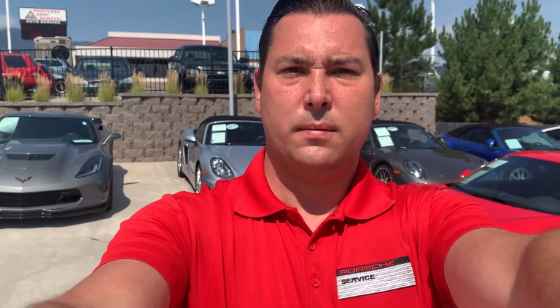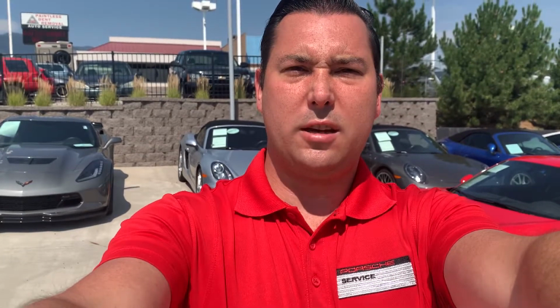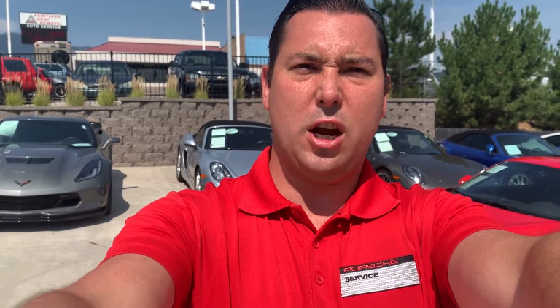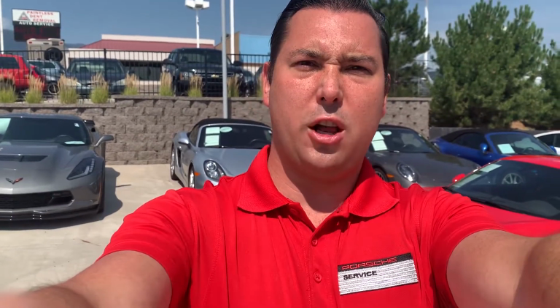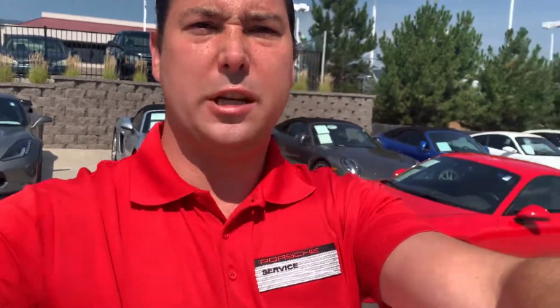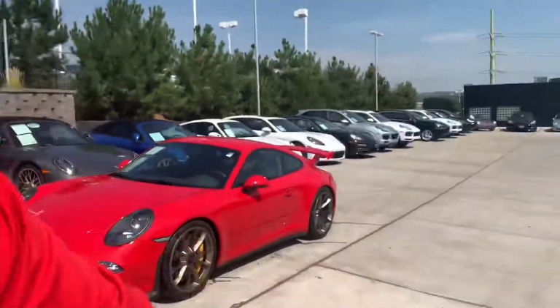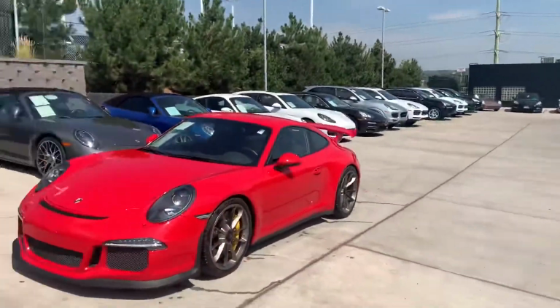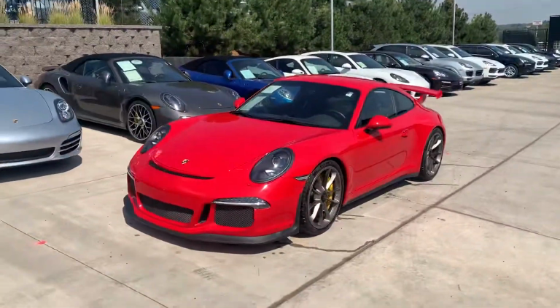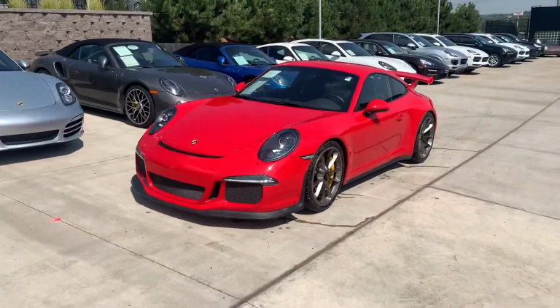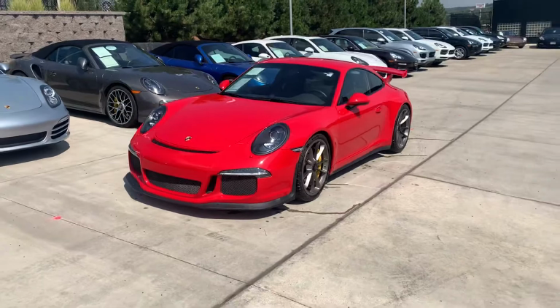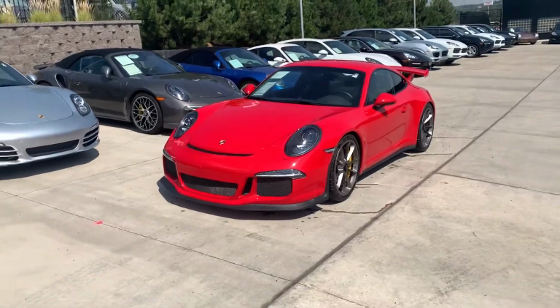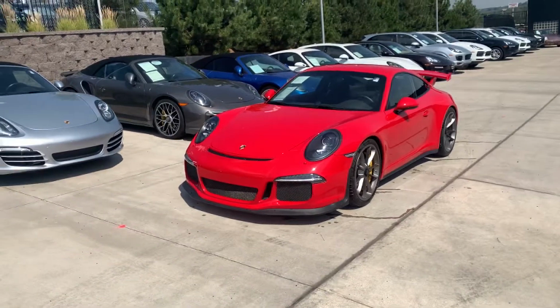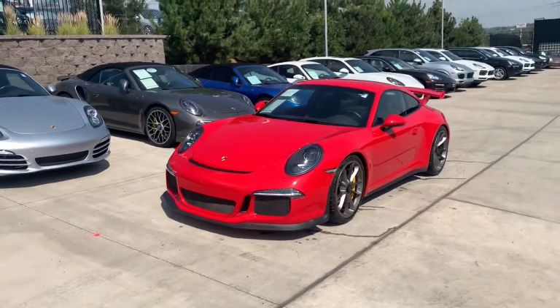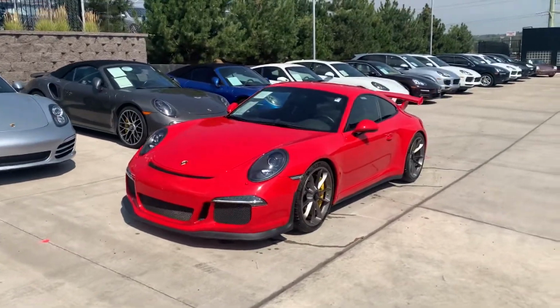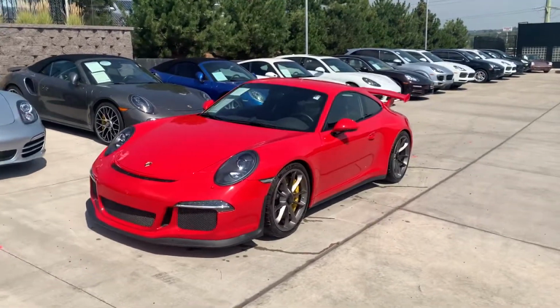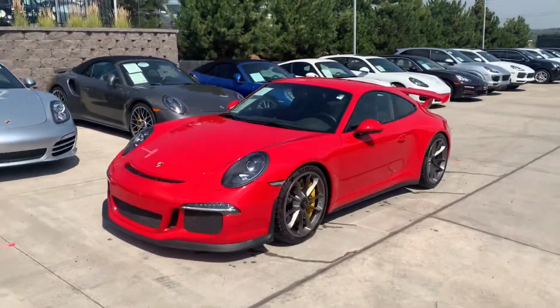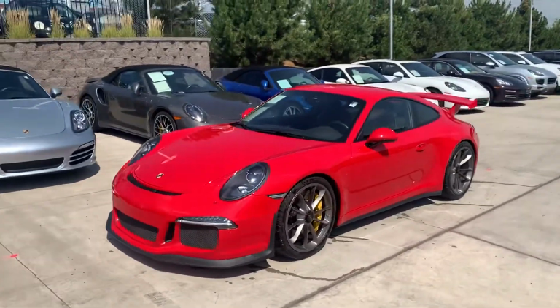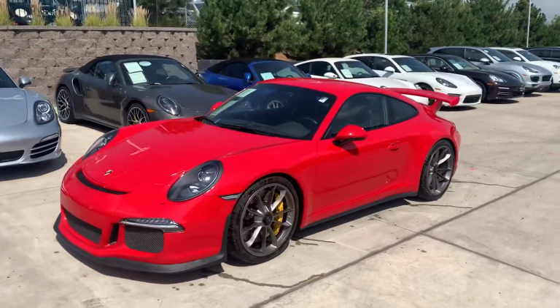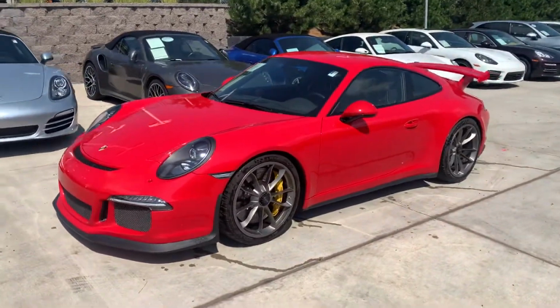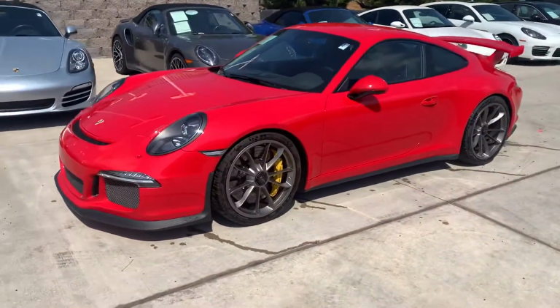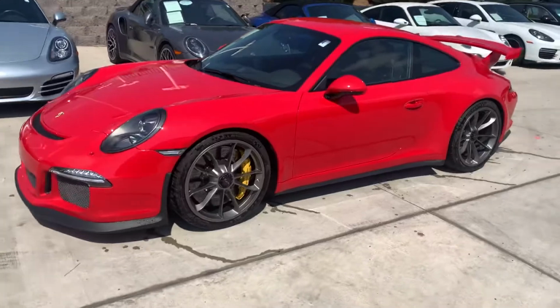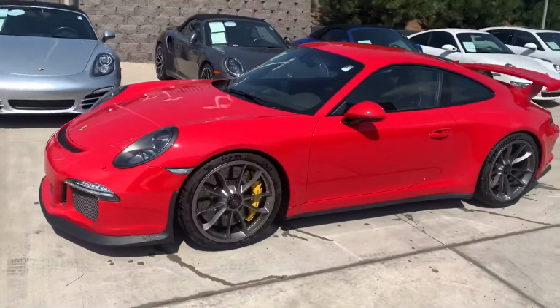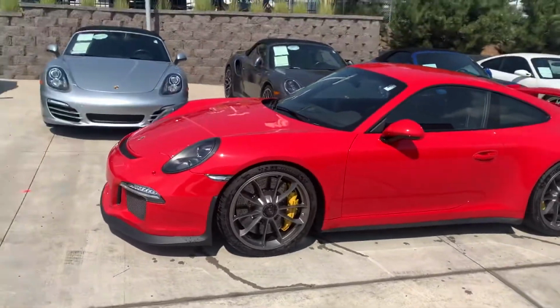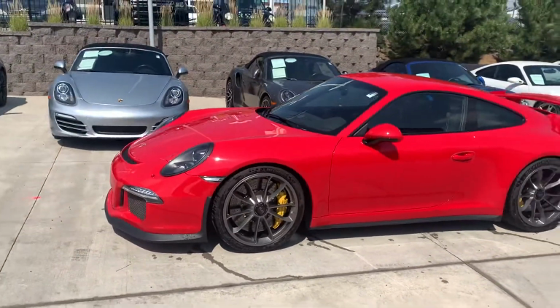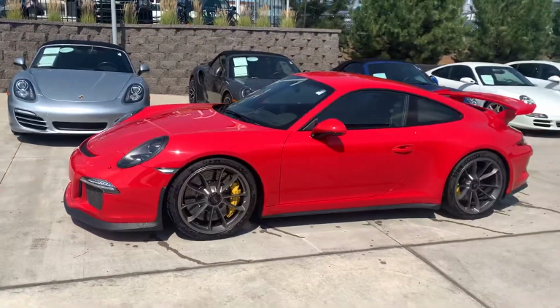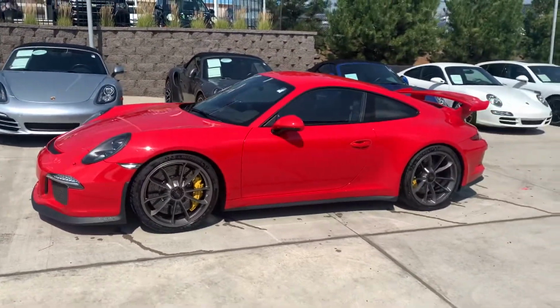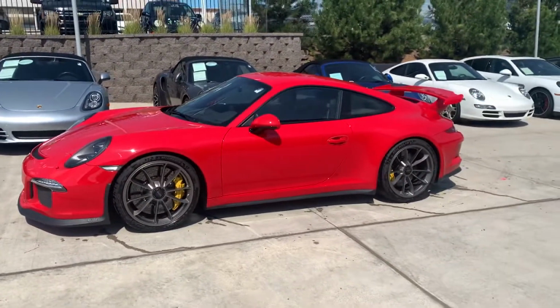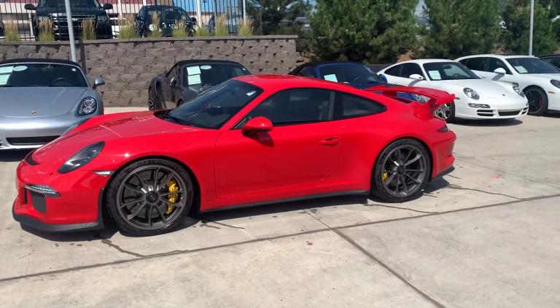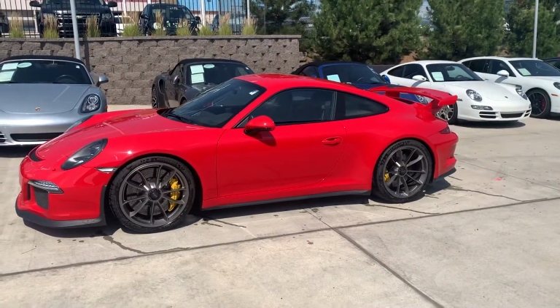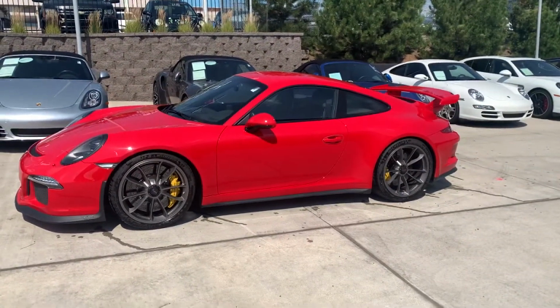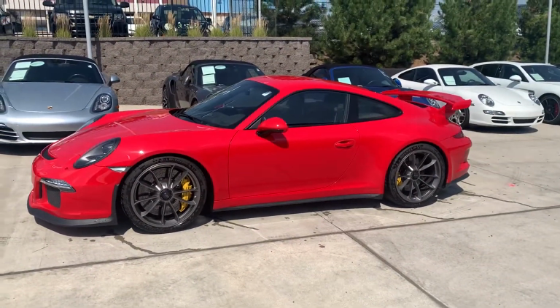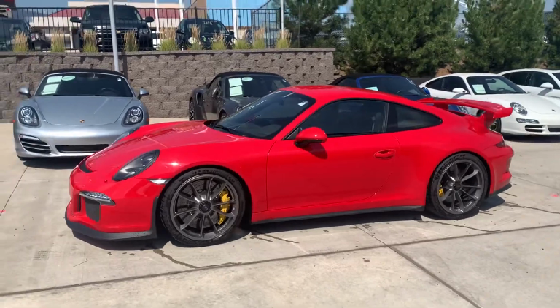Hi Mike, this is John of Porsche Colorado Springs. I thought you might want to see the GT3 like you were here in person. Awesome car — 475 horsepower, 9,000 rpm redline. The shriek these things put out is absolutely insane.